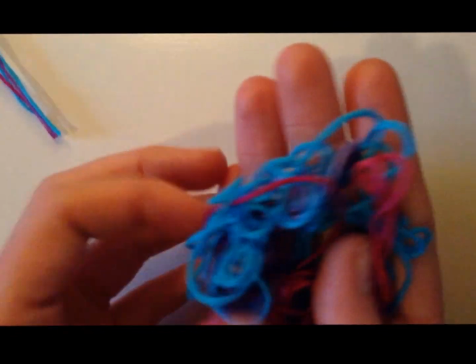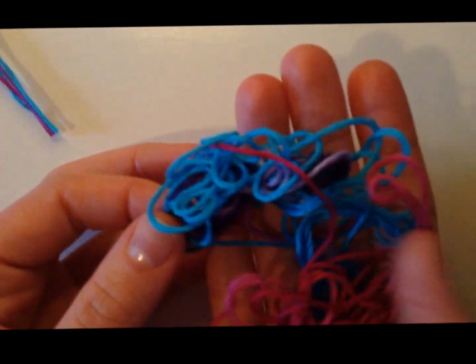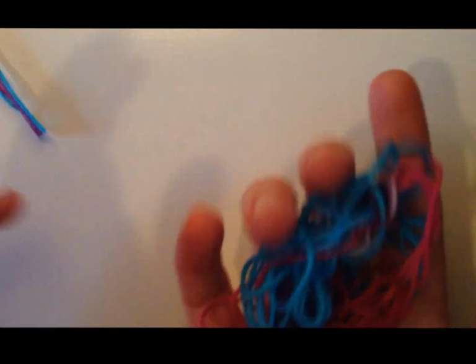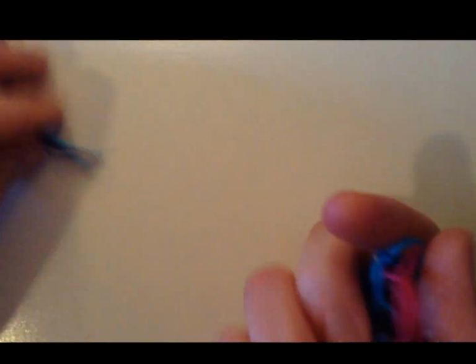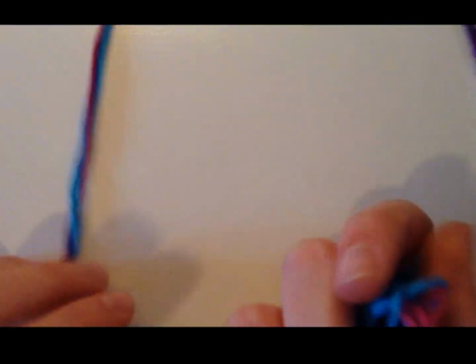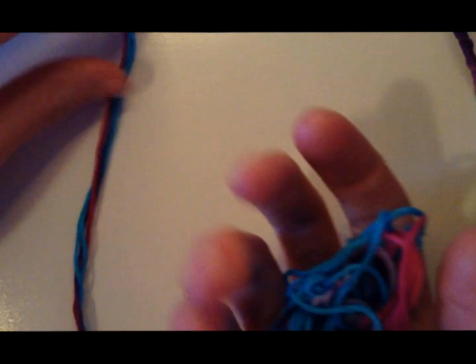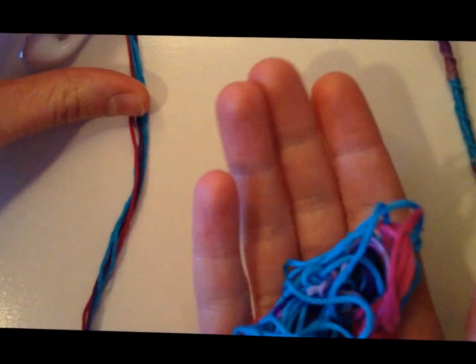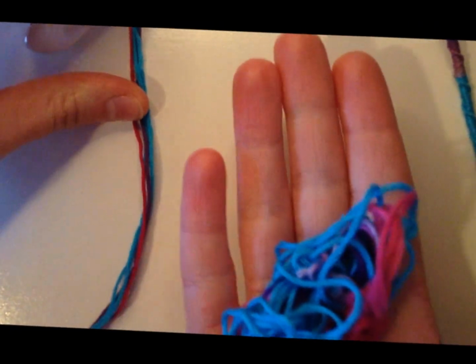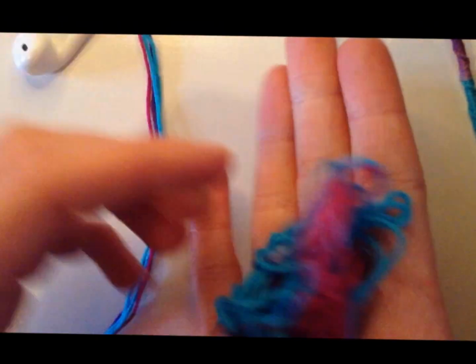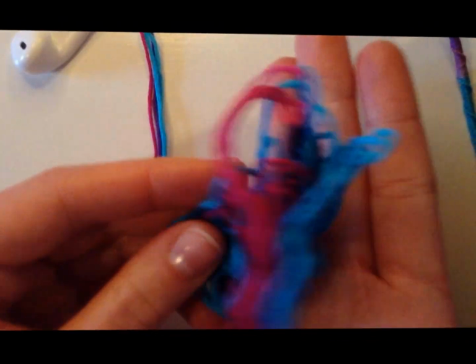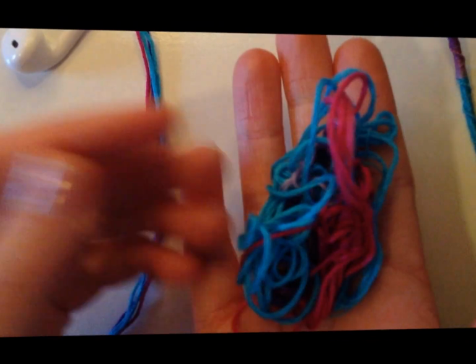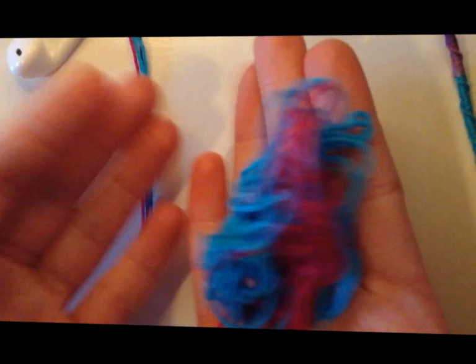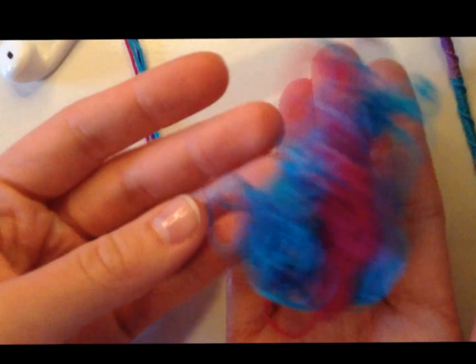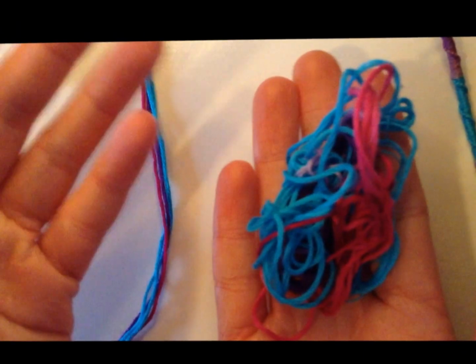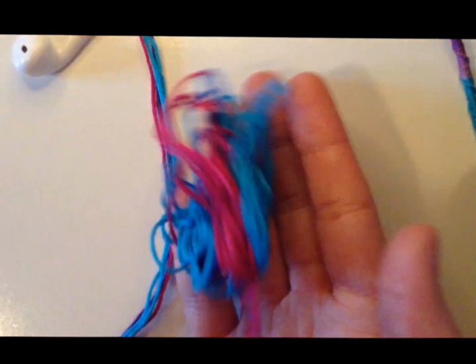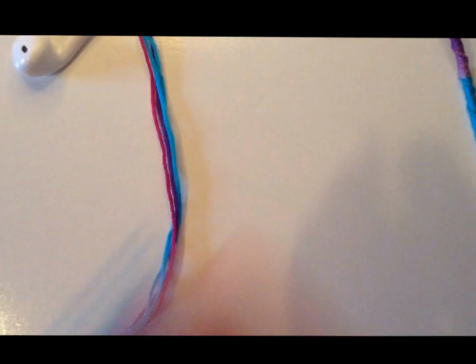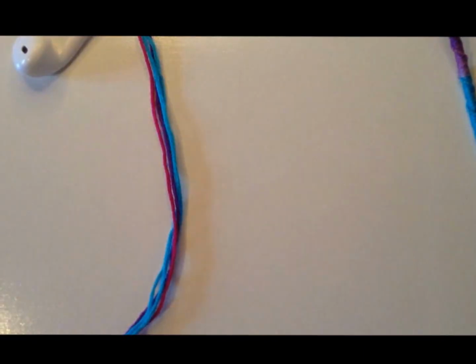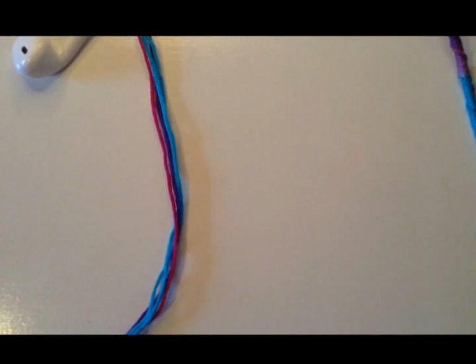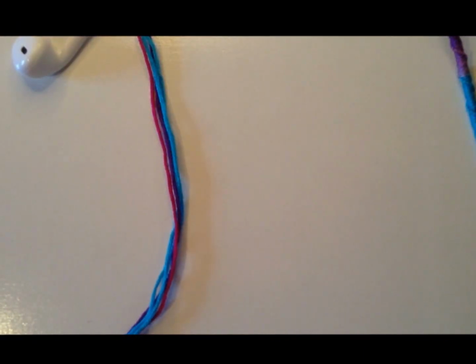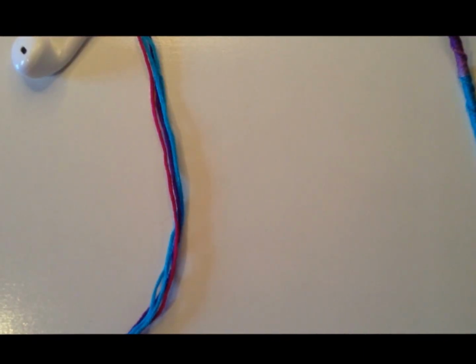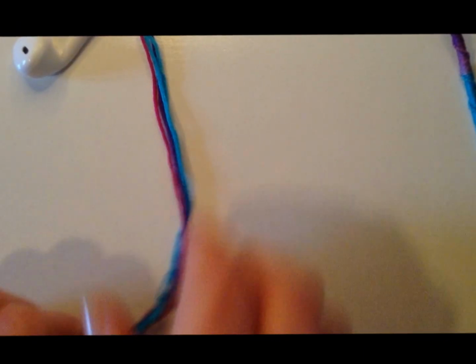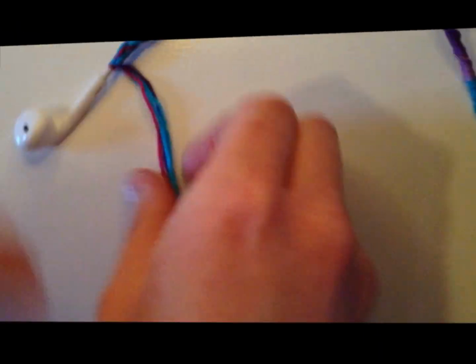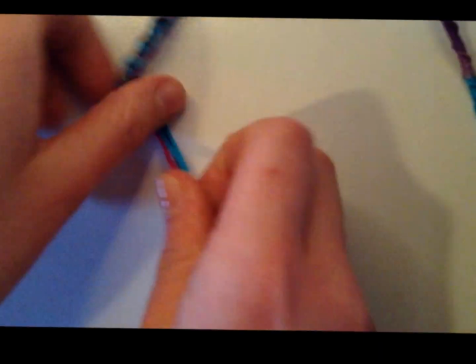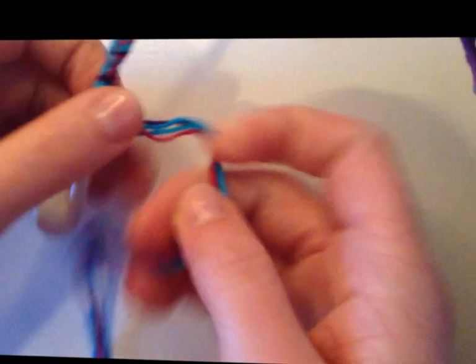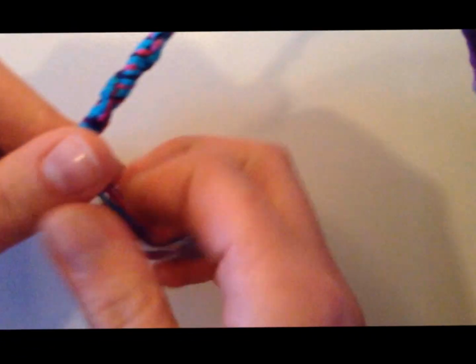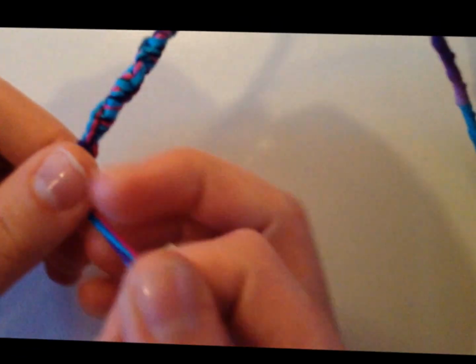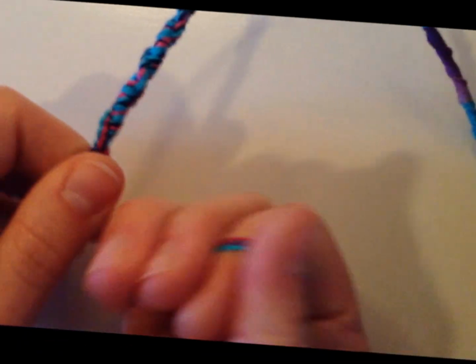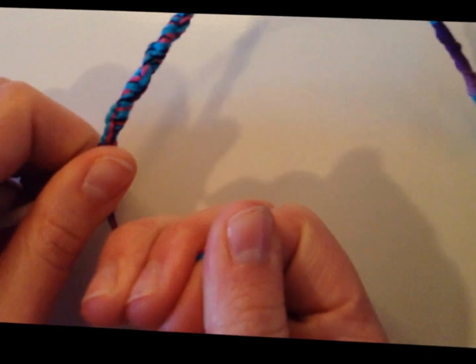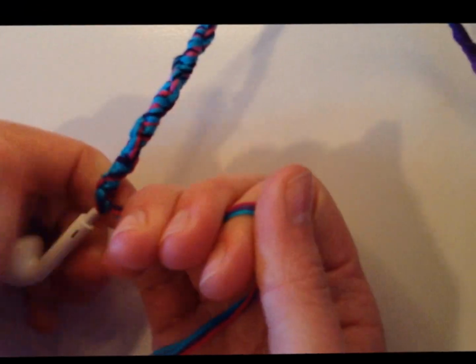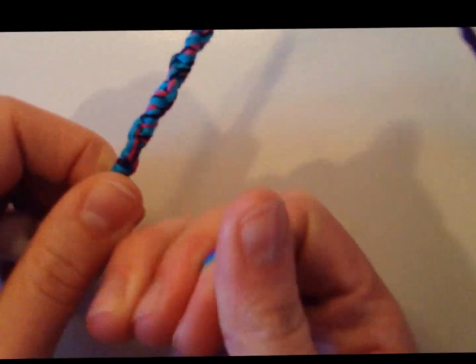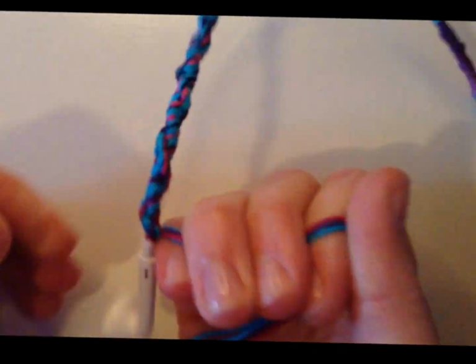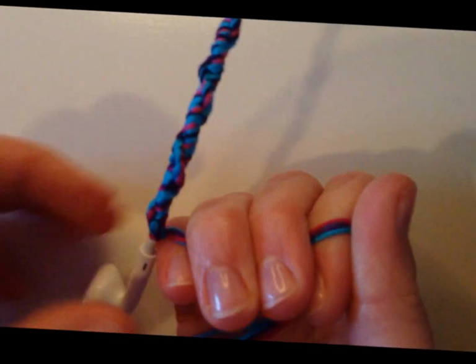If you don't have extra string, that's fine, it doesn't really matter. But if you do, it's a great way to use it up if you're not going to use it for anything else. Or you can just make a regular bracelet of any sort.